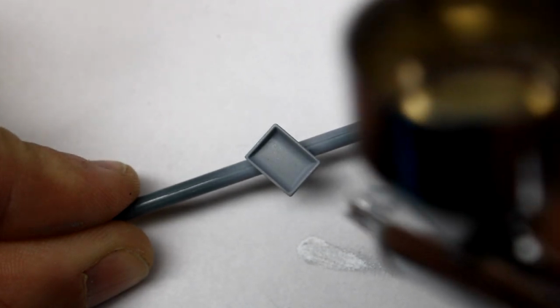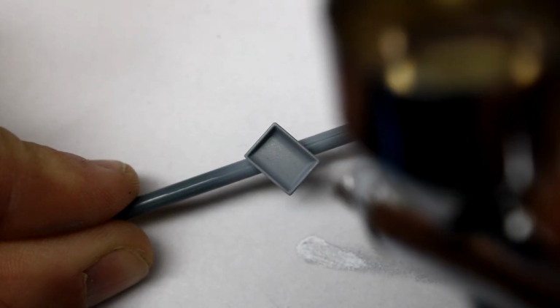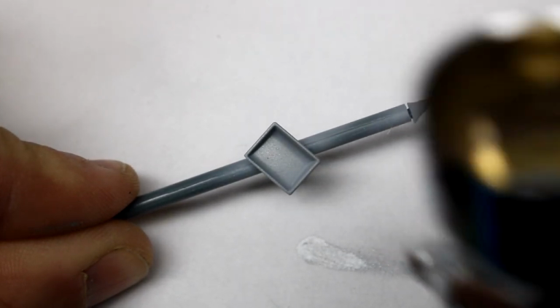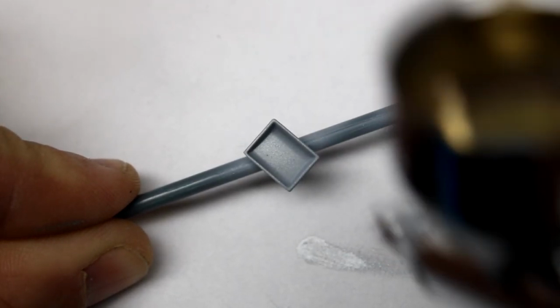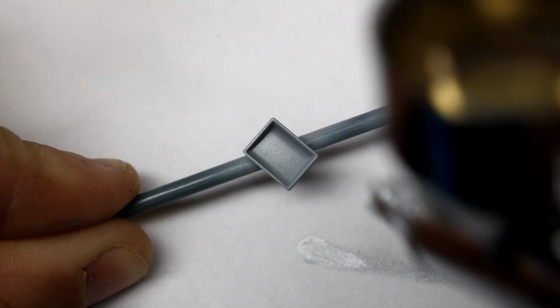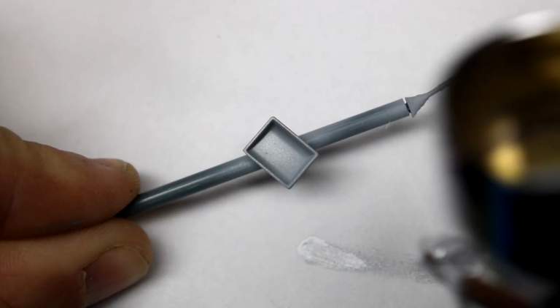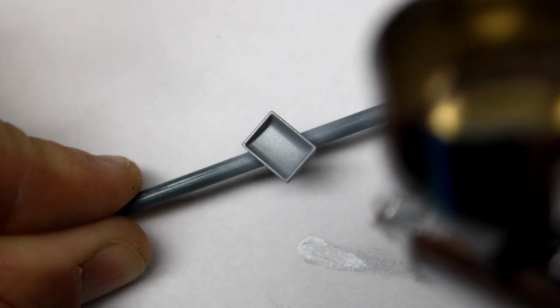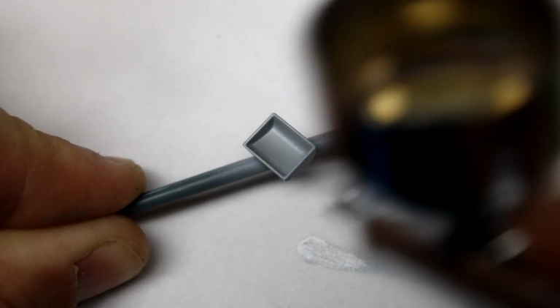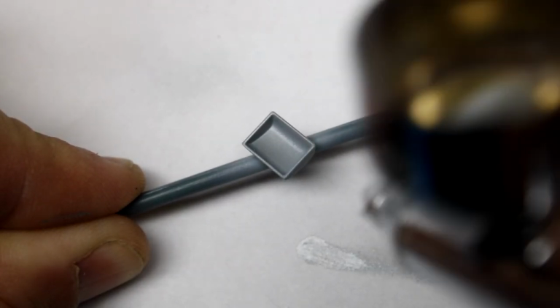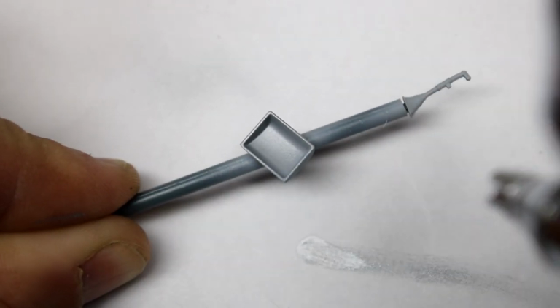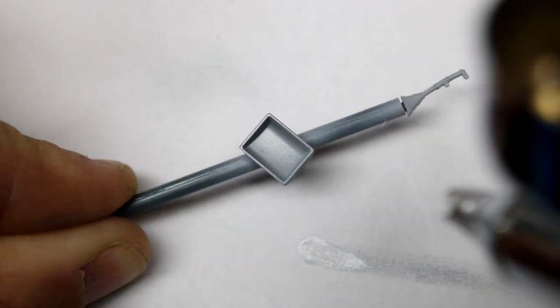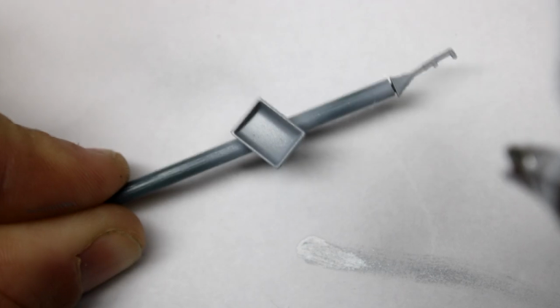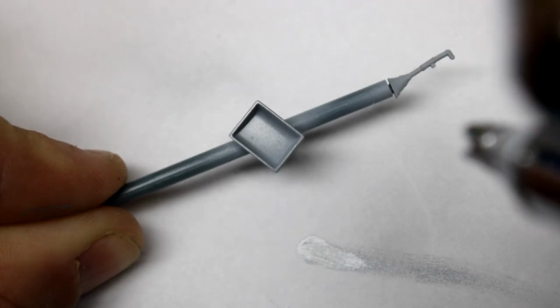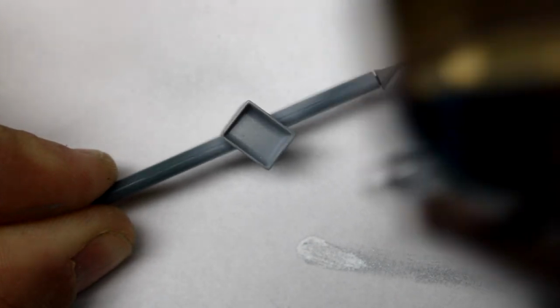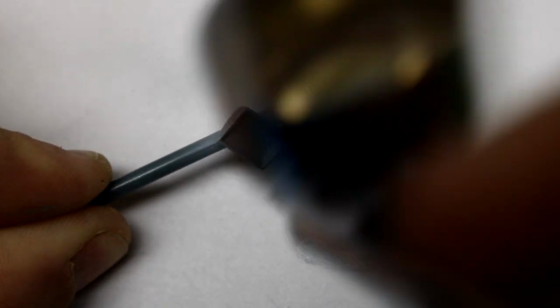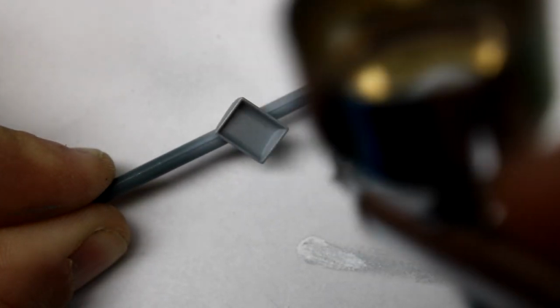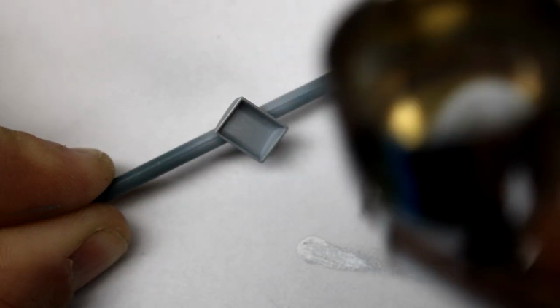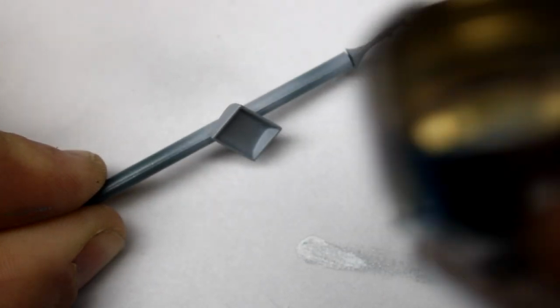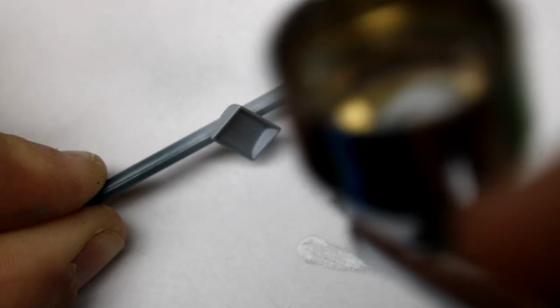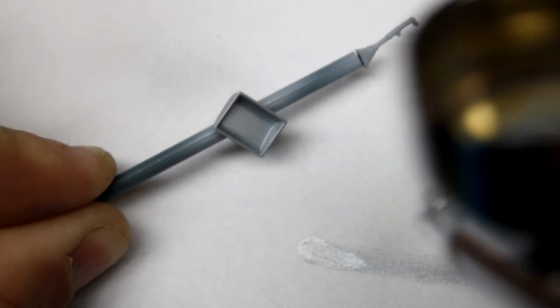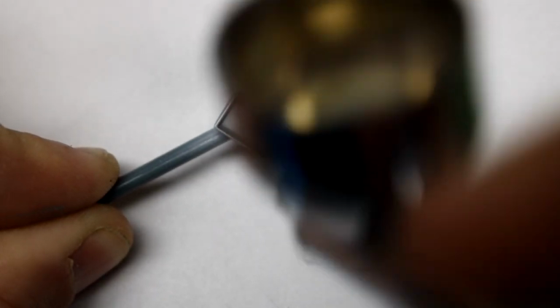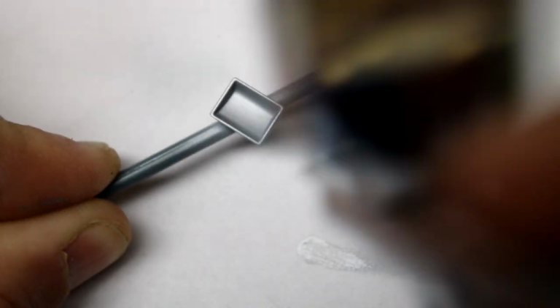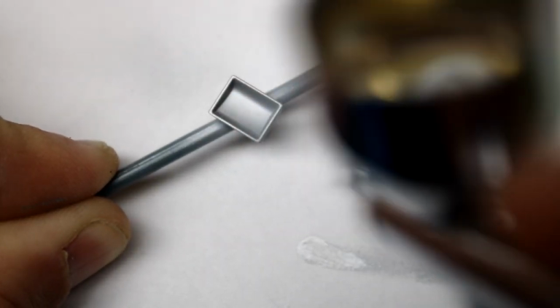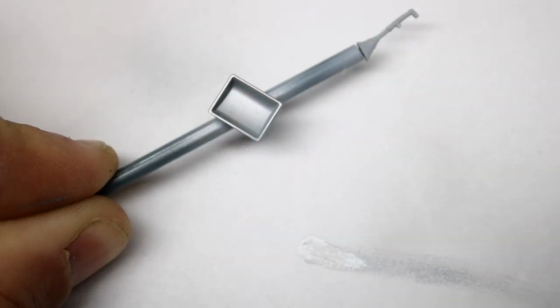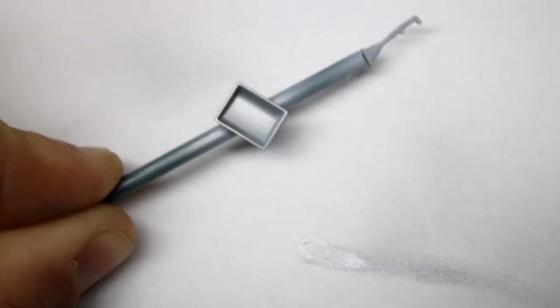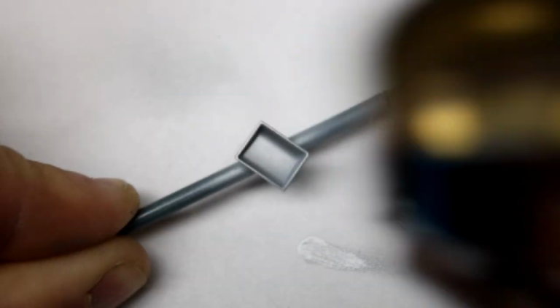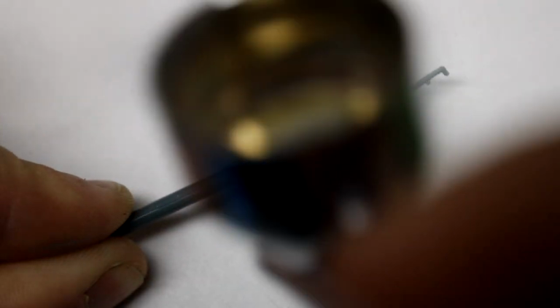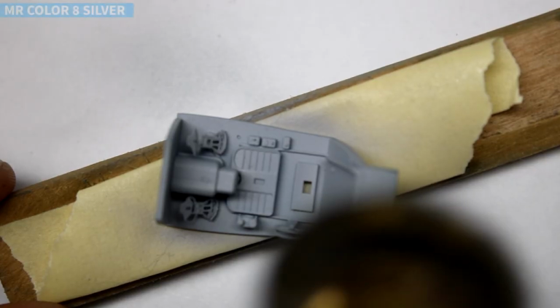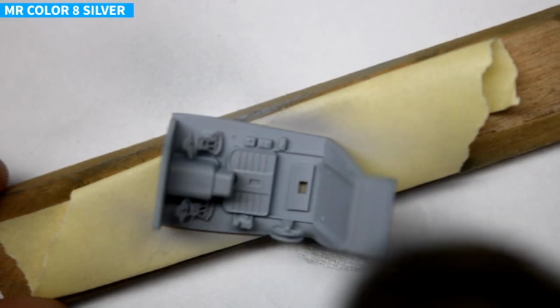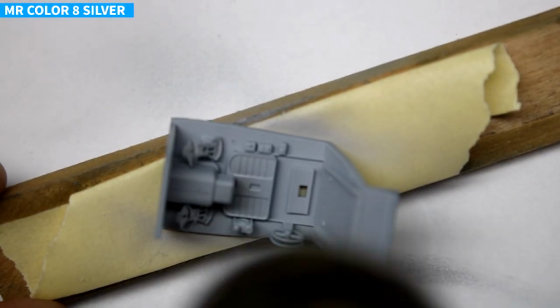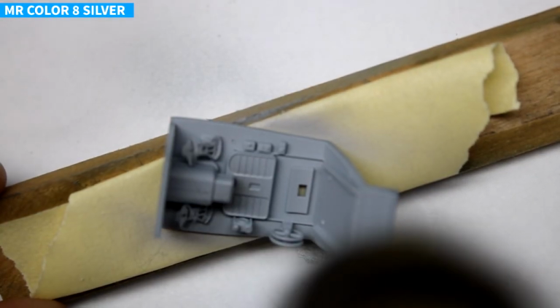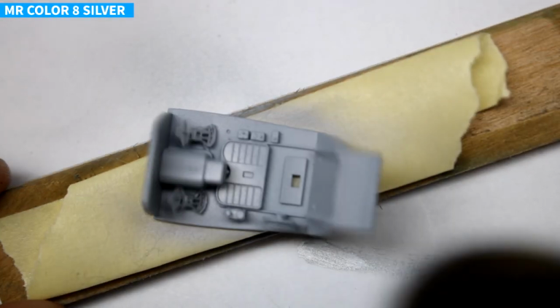I was also very fortunate to have in the stash a photo etch set for this aircraft. I didn't use everything from the photo etch set, as sometimes I don't like replacing 3D parts with 2D, and I ended up still using the seatbelts and instrument panel.